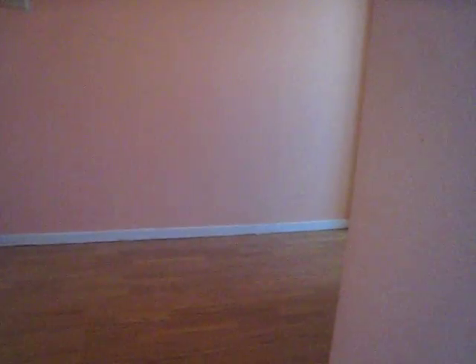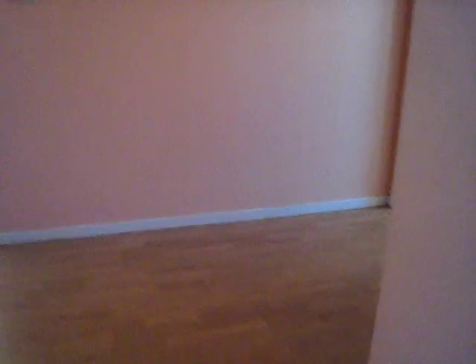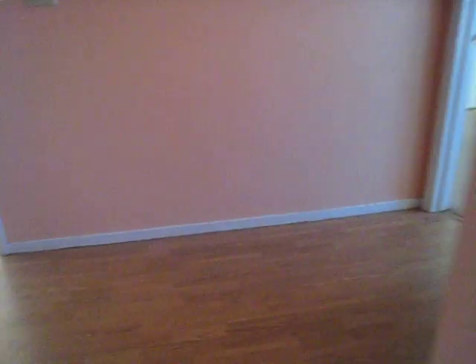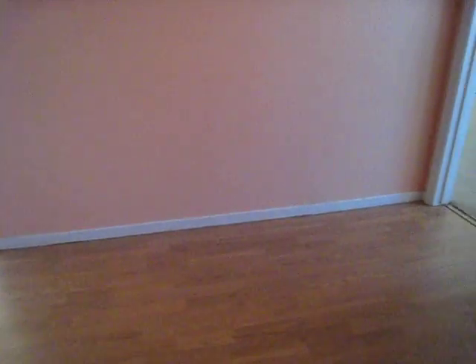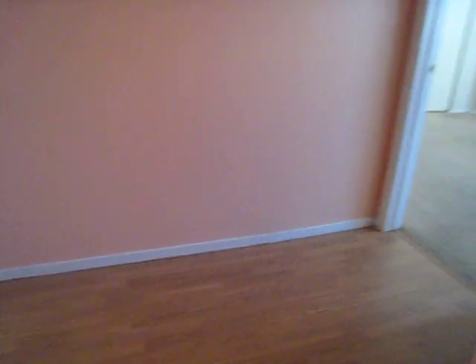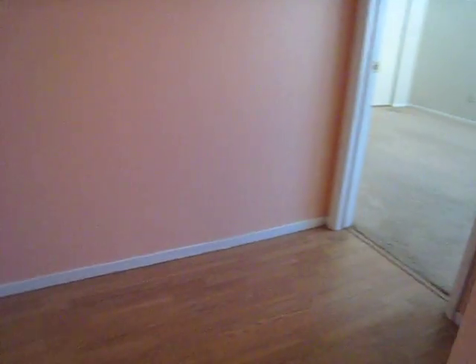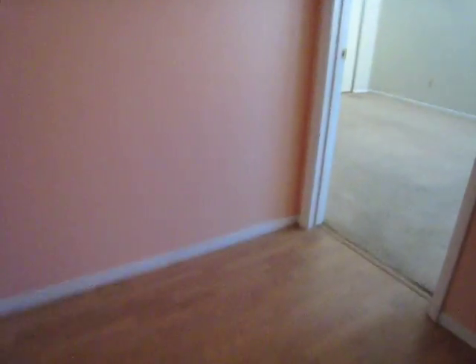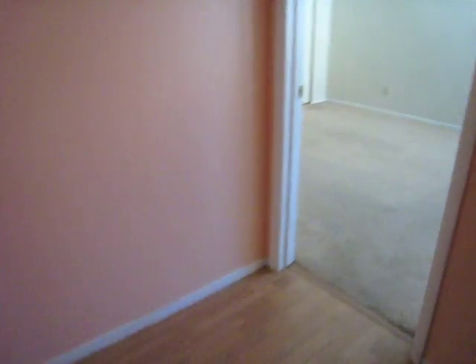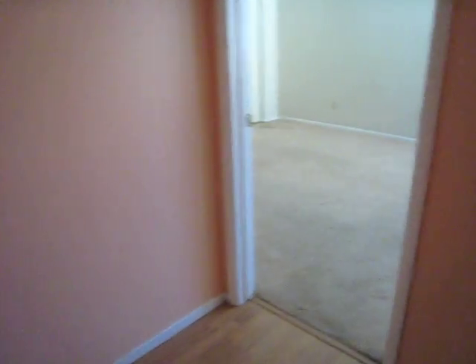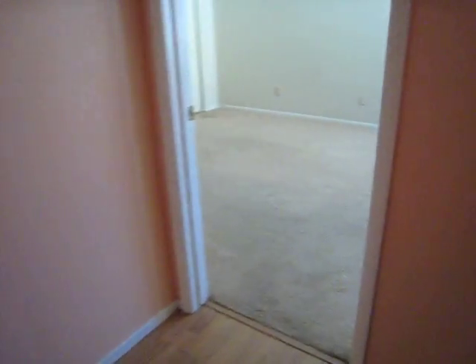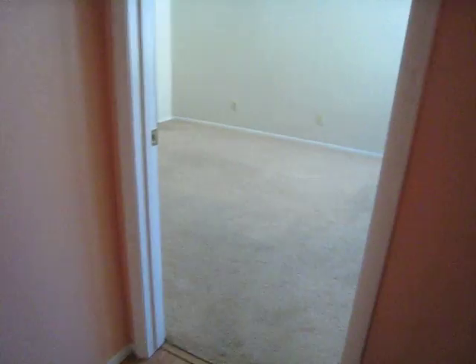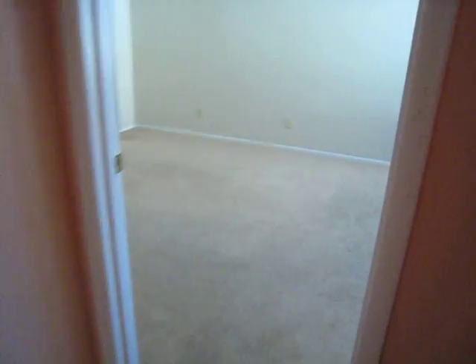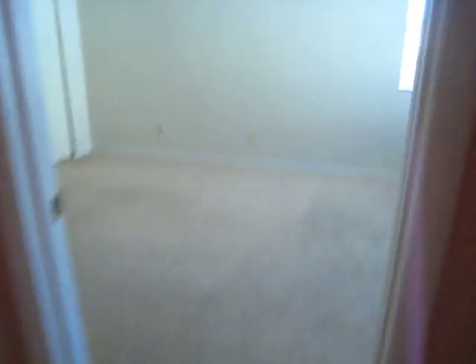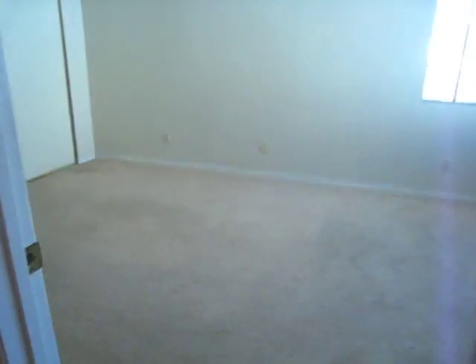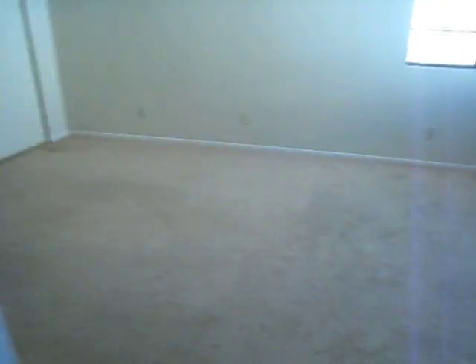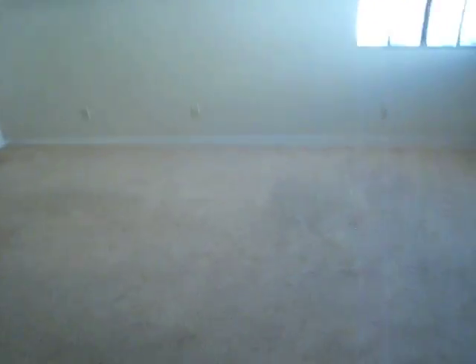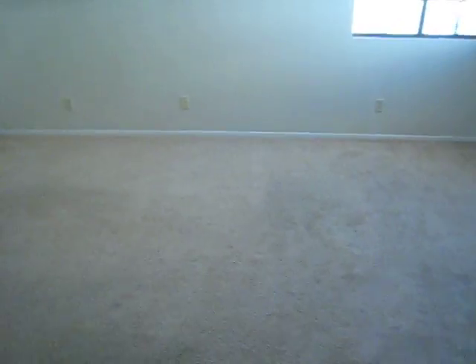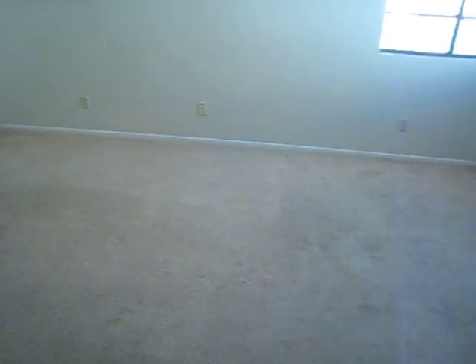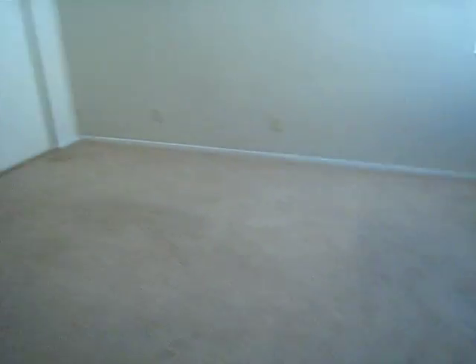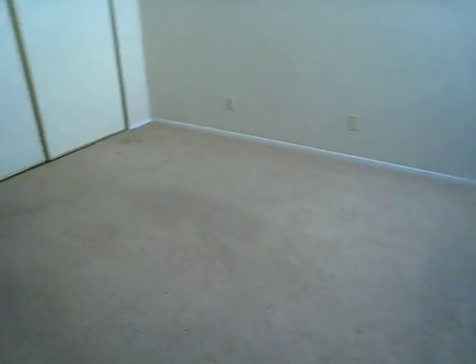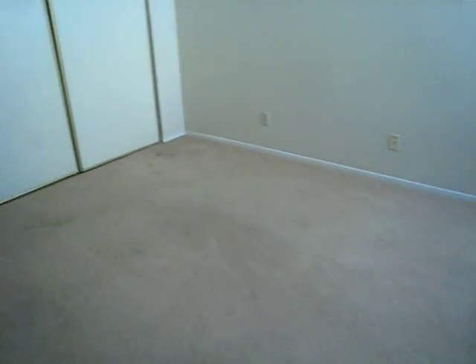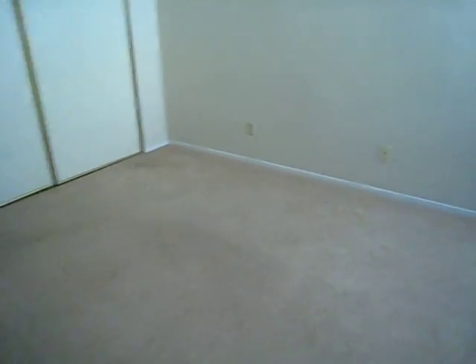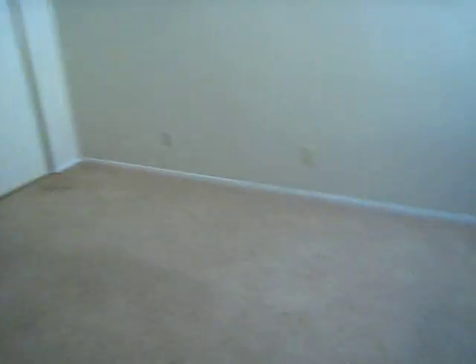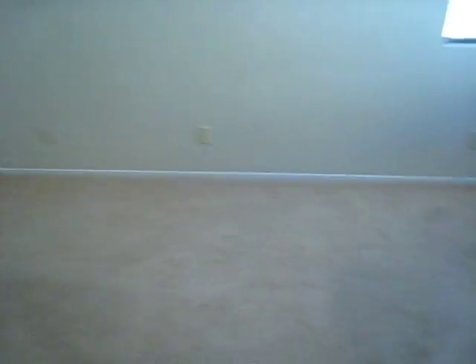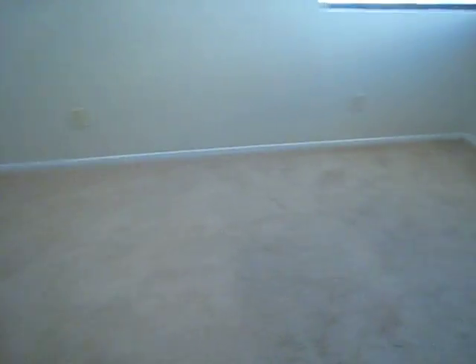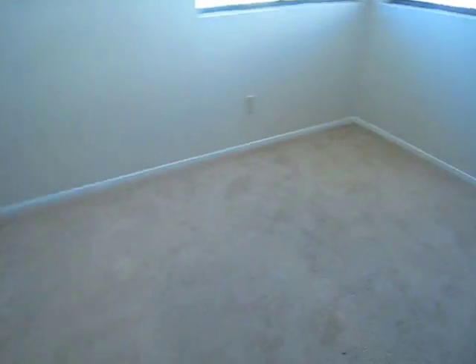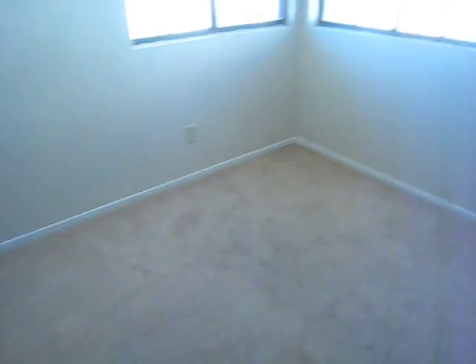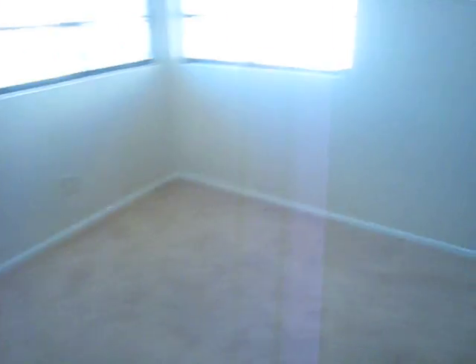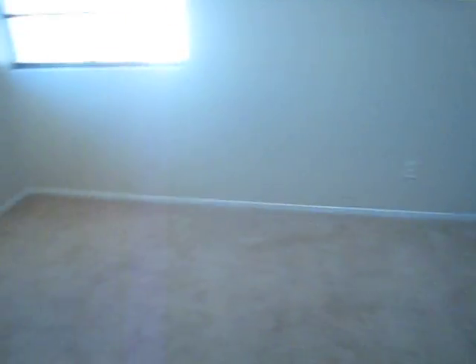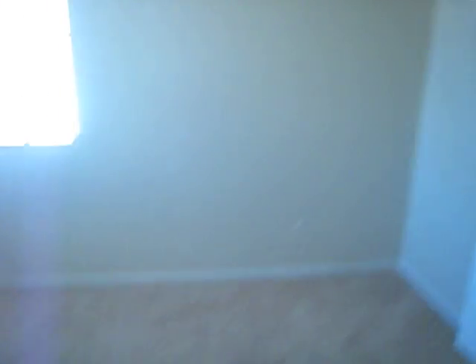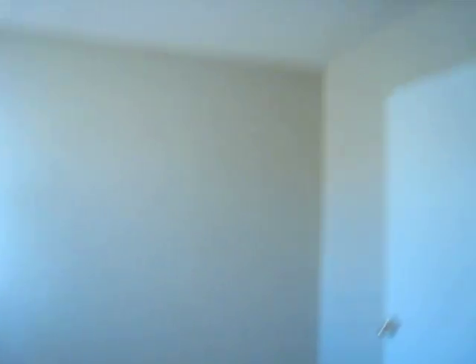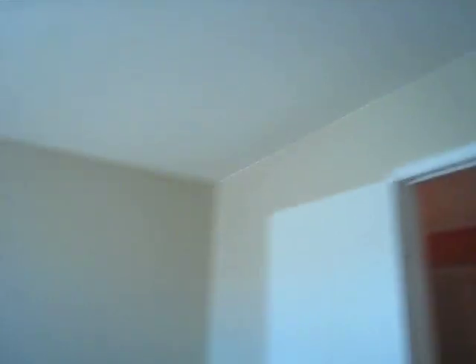Wood floors are in good shape. The carpet in the bedroom here could be cleaned — it's on its last leg, but it'll work.